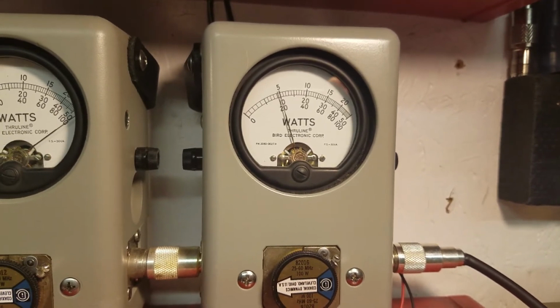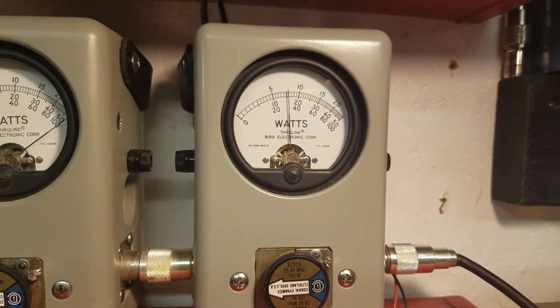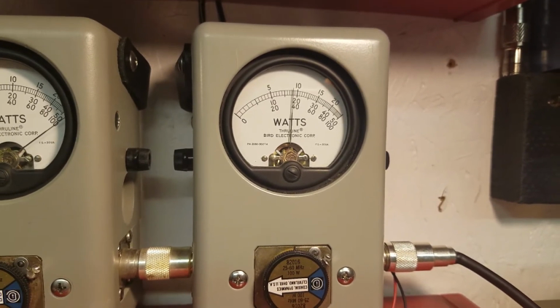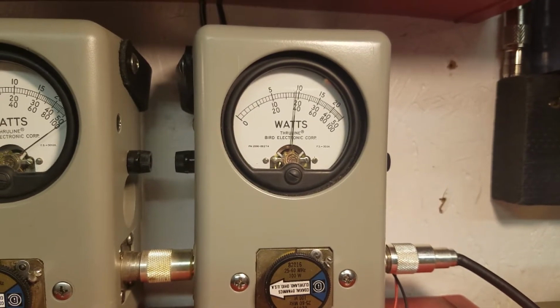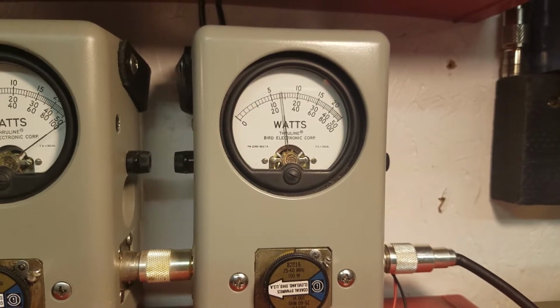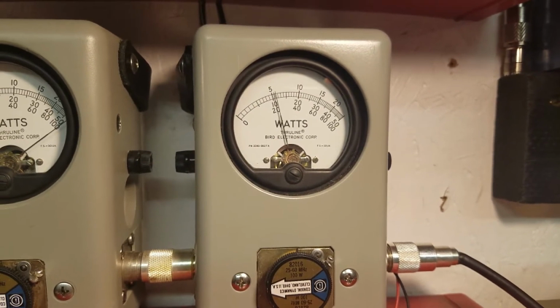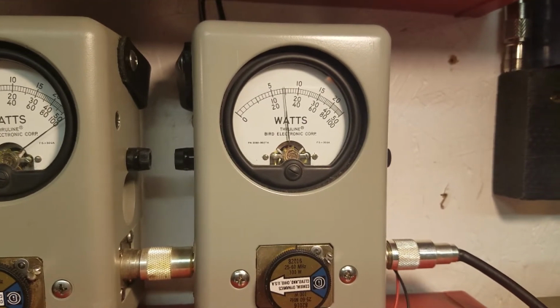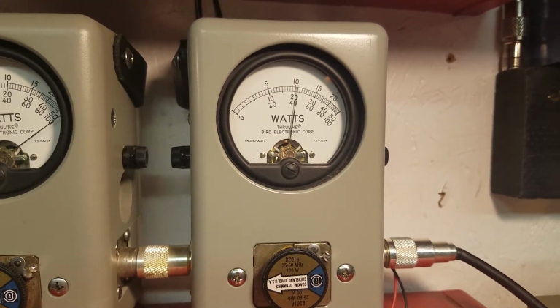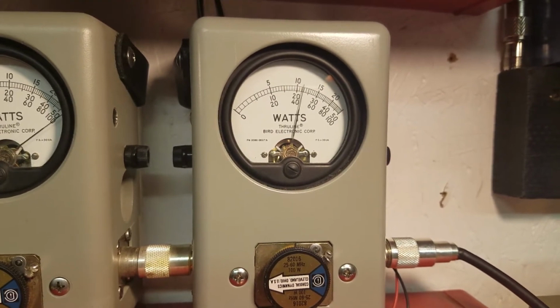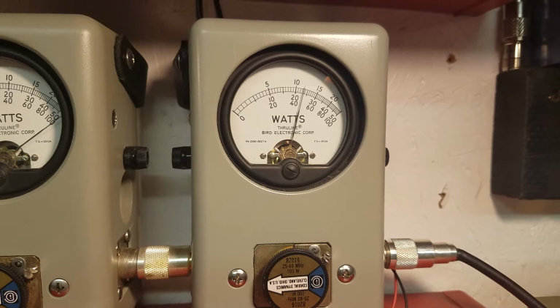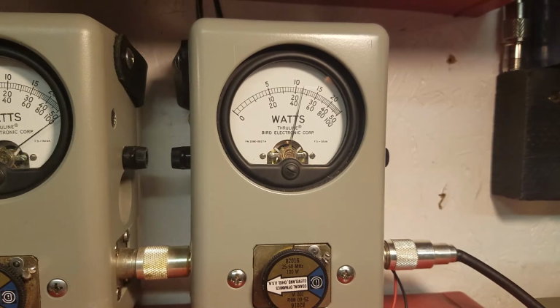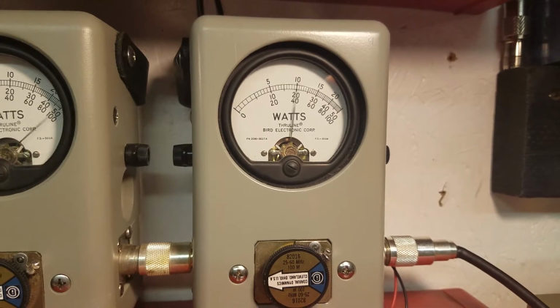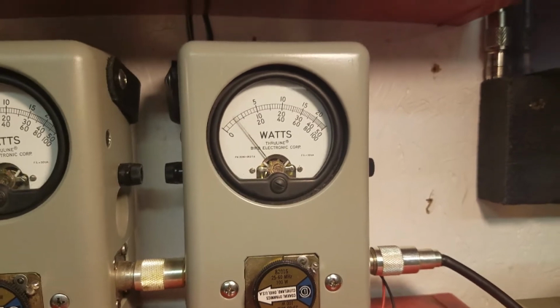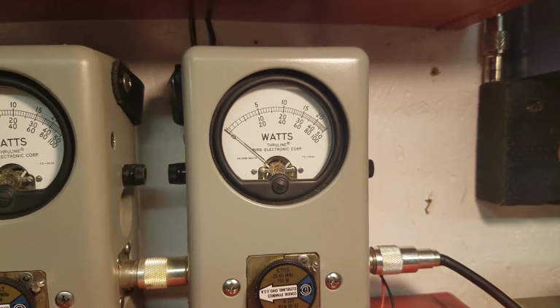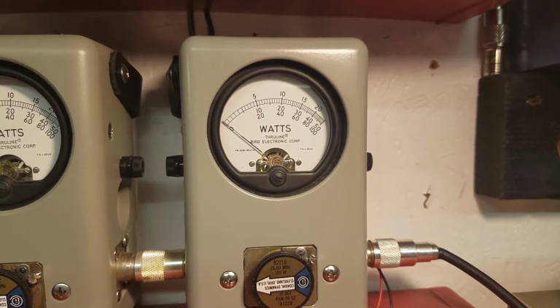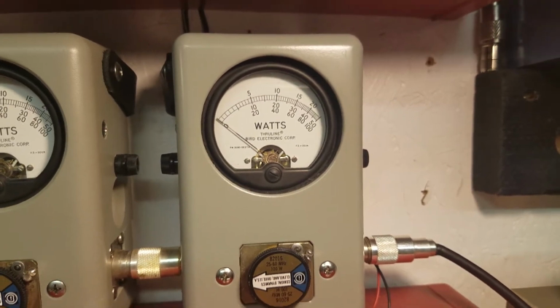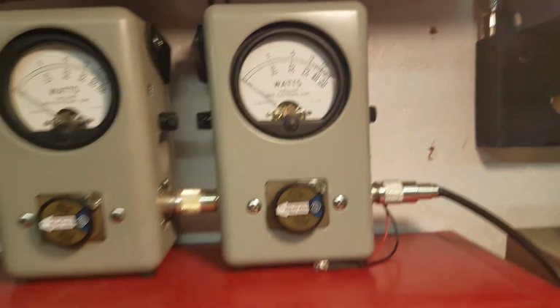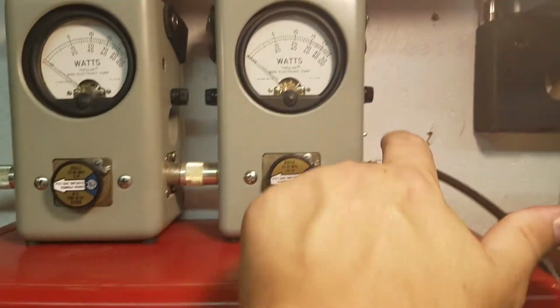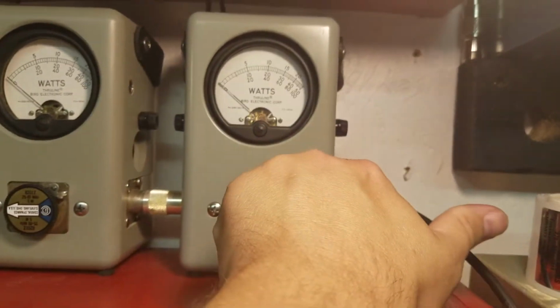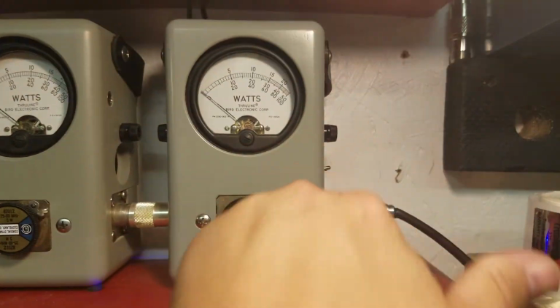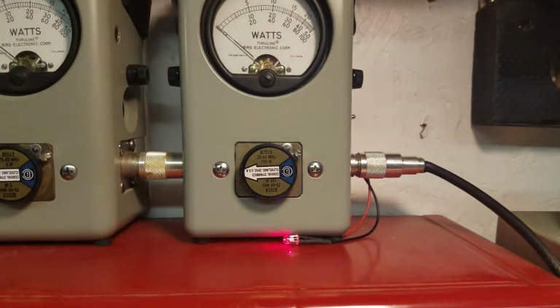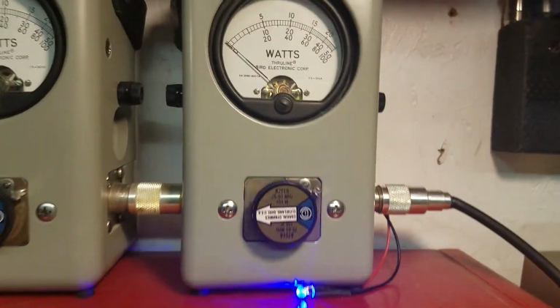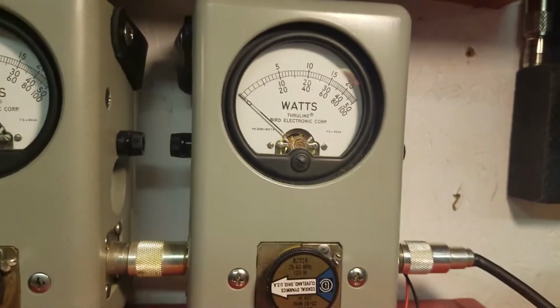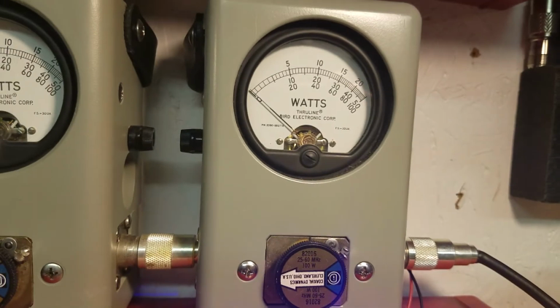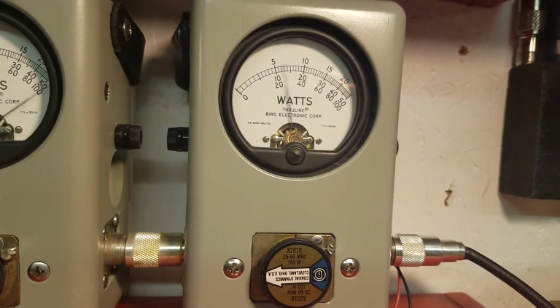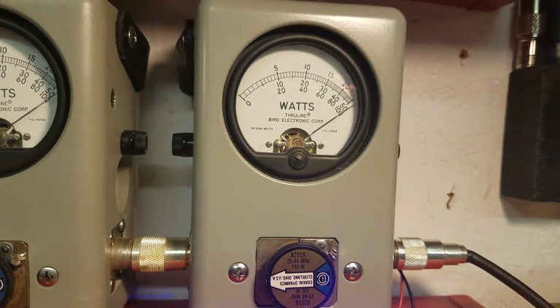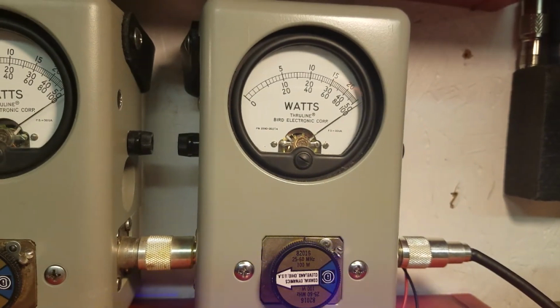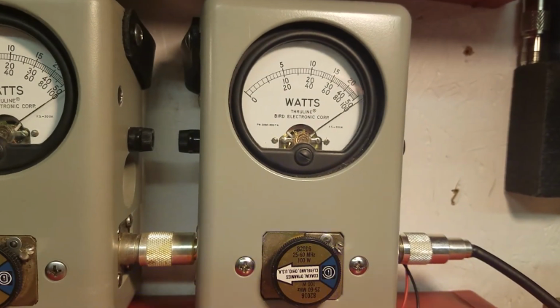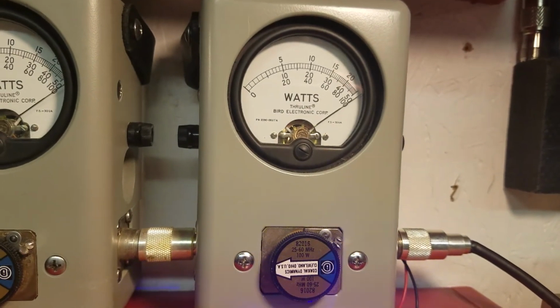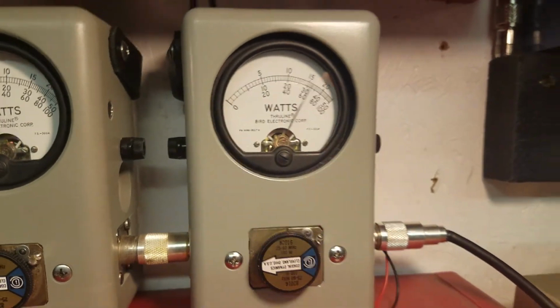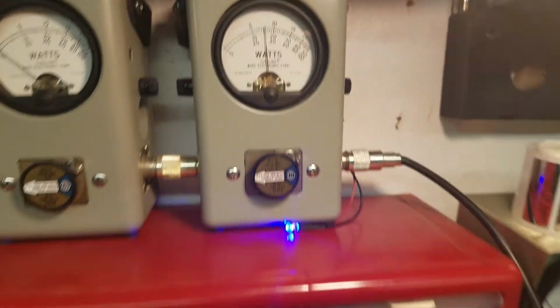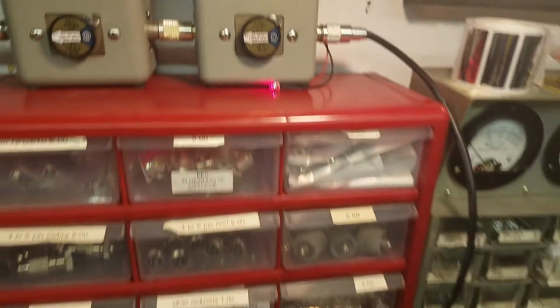Show your average power swing. Hello. 47 average. Go to your peak power. Hello. 100 watt slug in the corner.